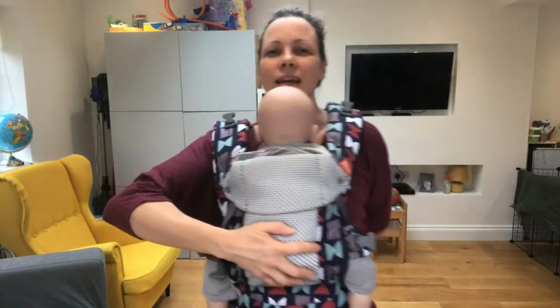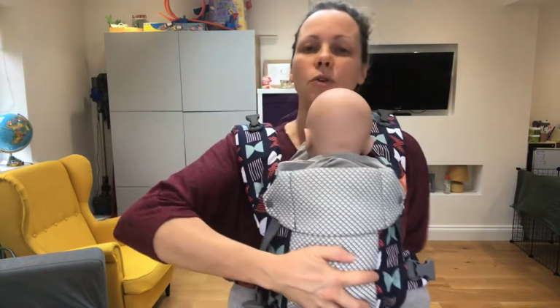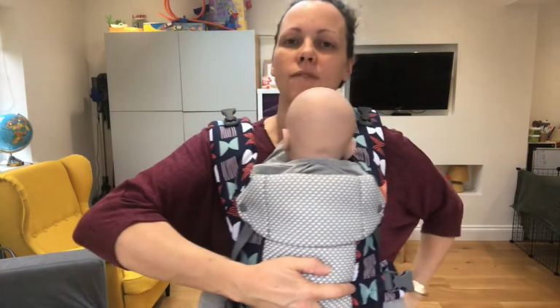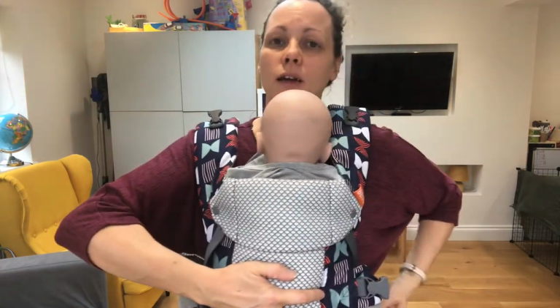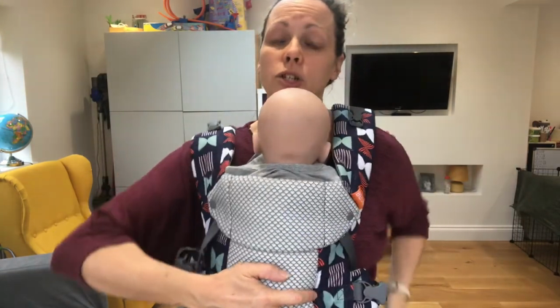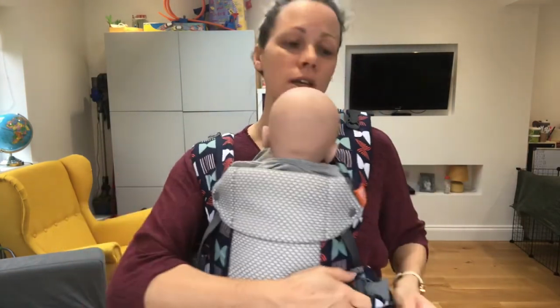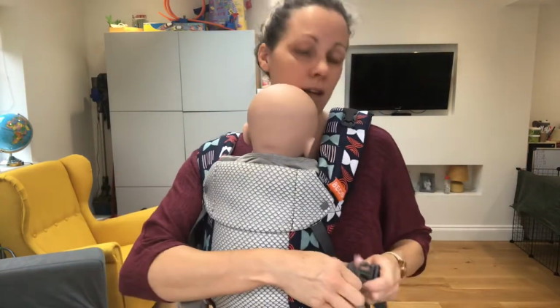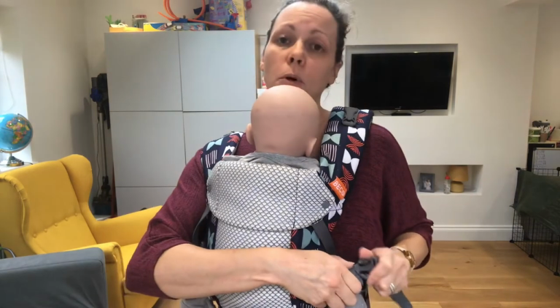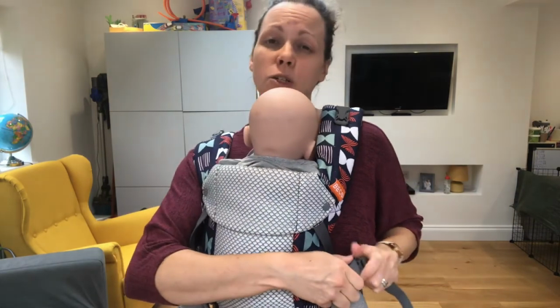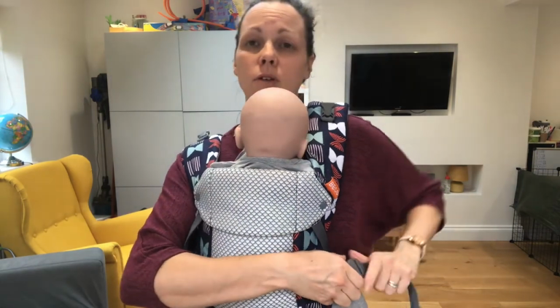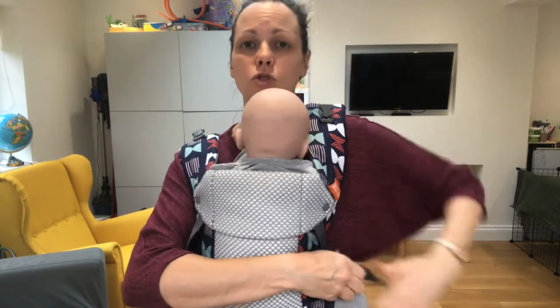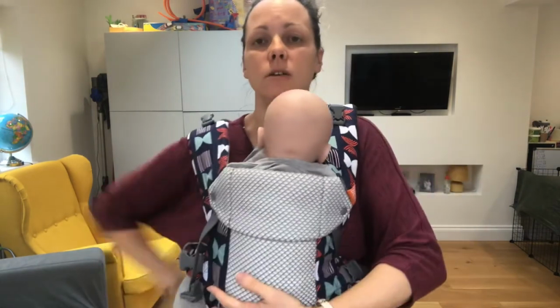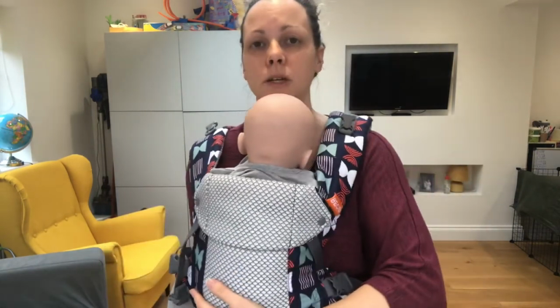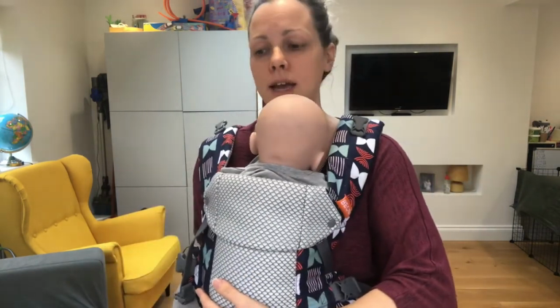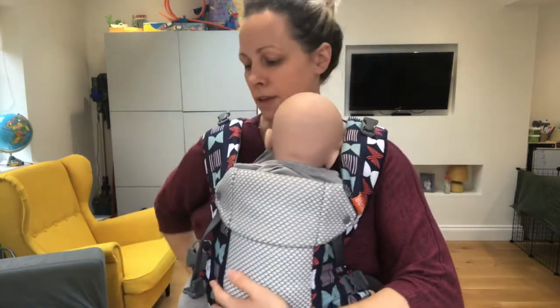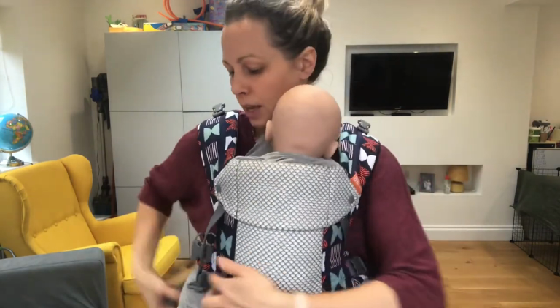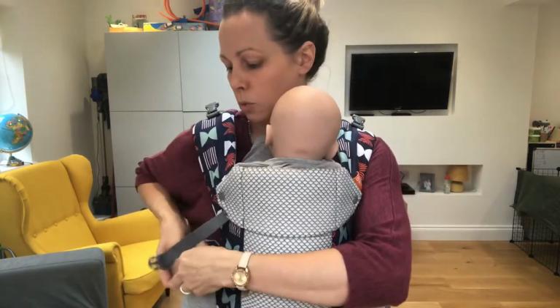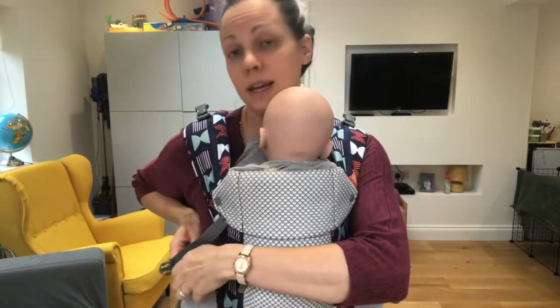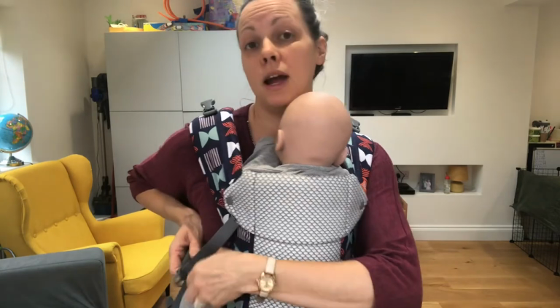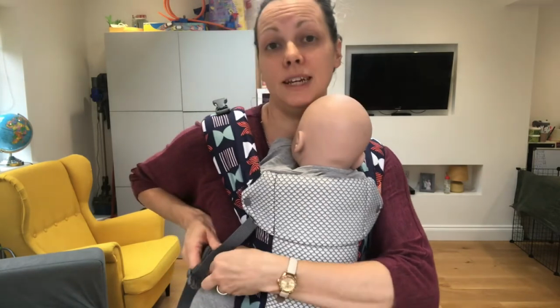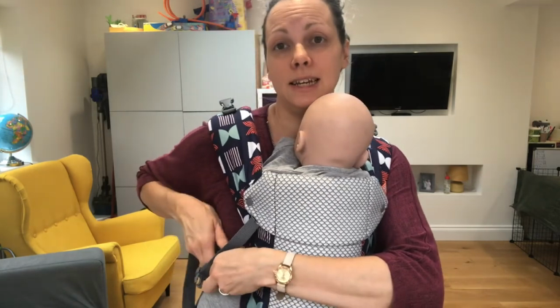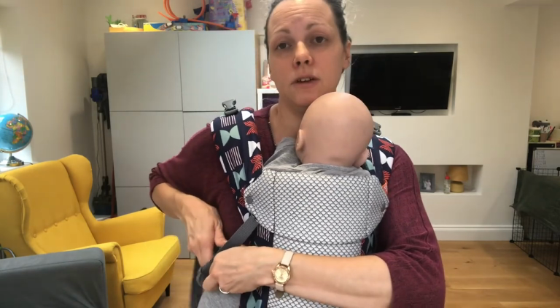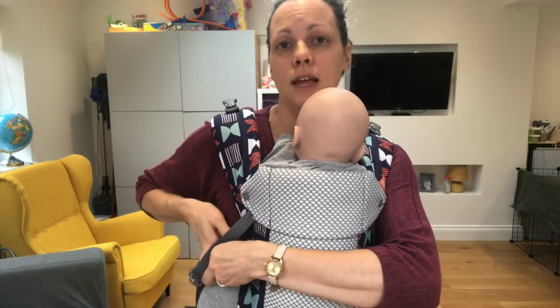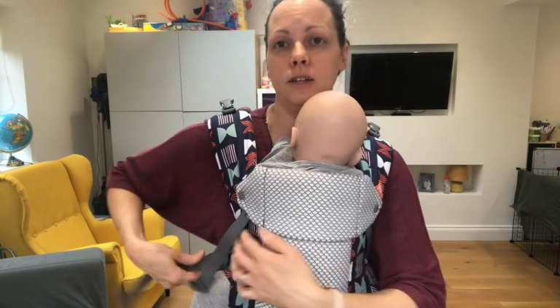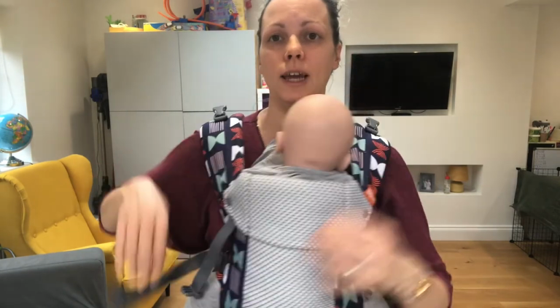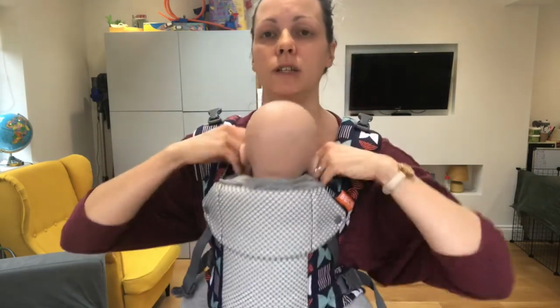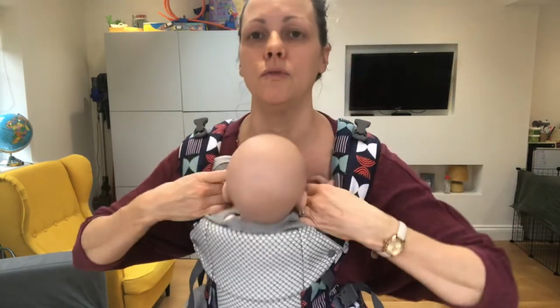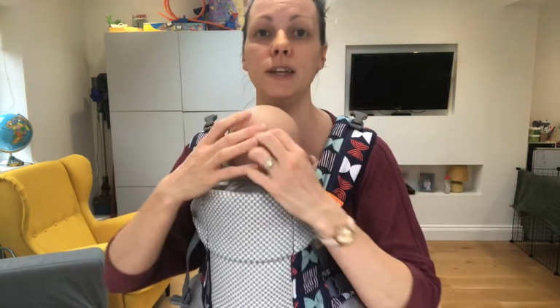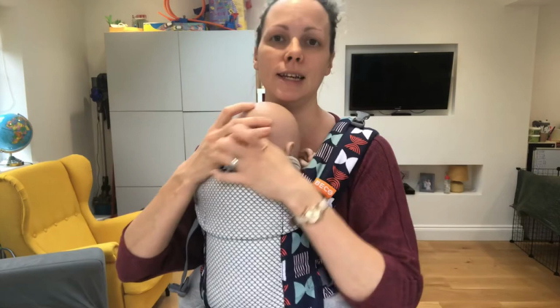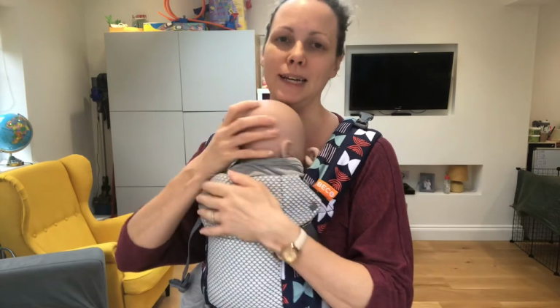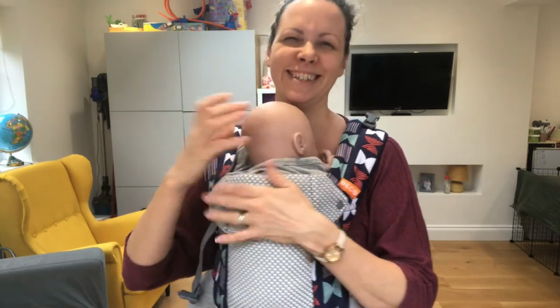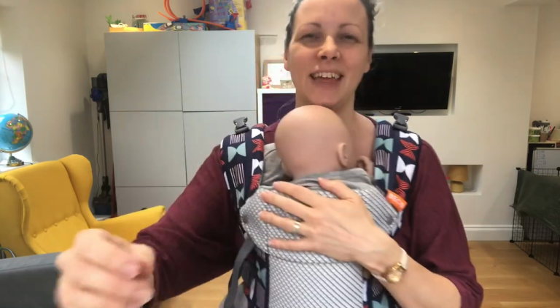If you have any other questions, pop a message below and I will try to answer as best I can. If you want to see any of my other feeding in slings videos, check out the rest of the feeding in slings playlist. Thank you.